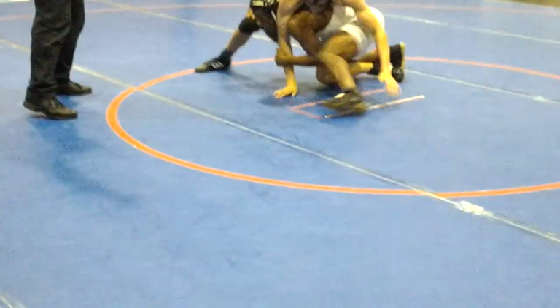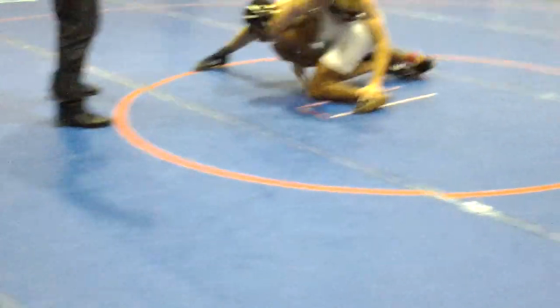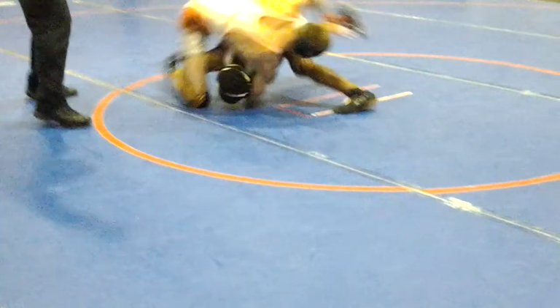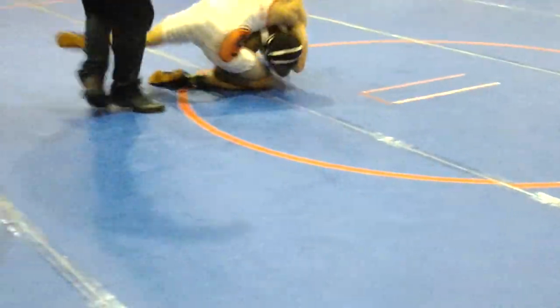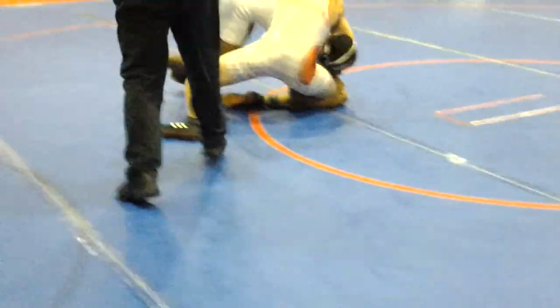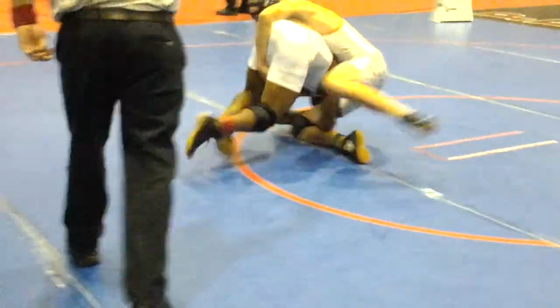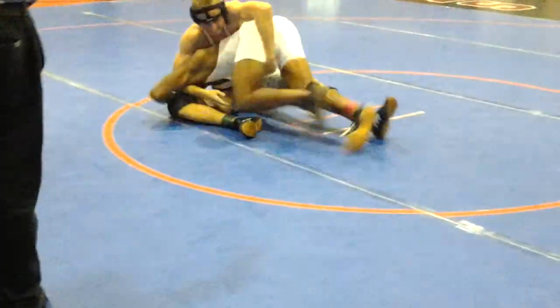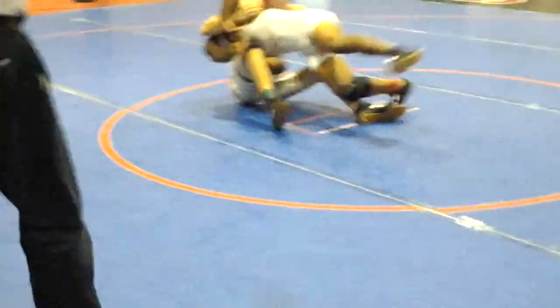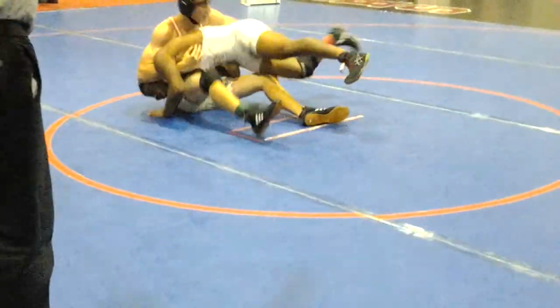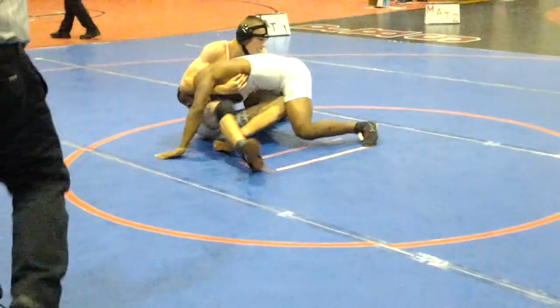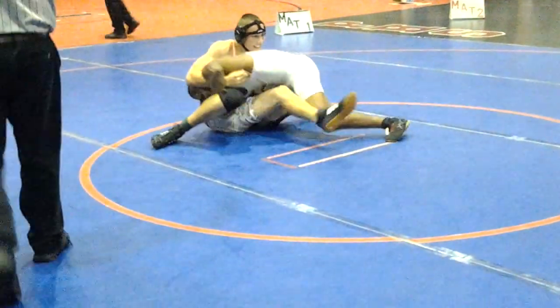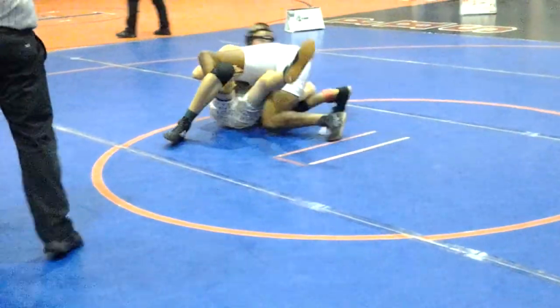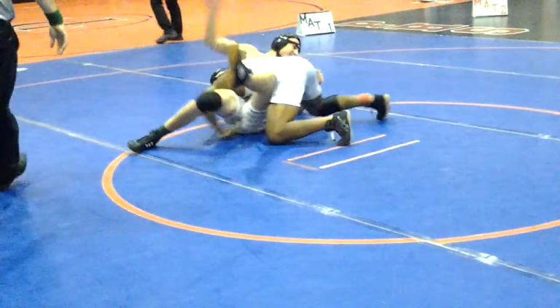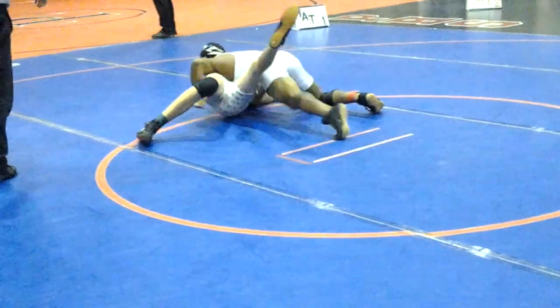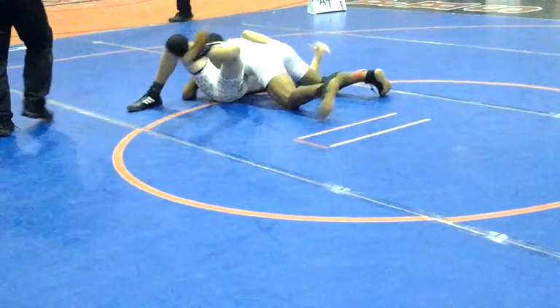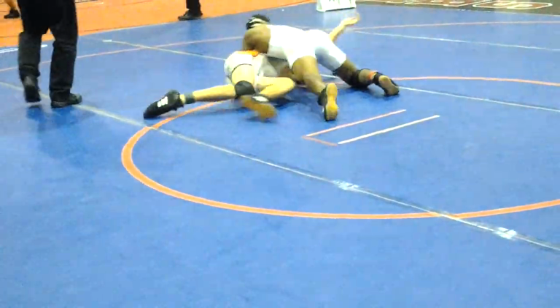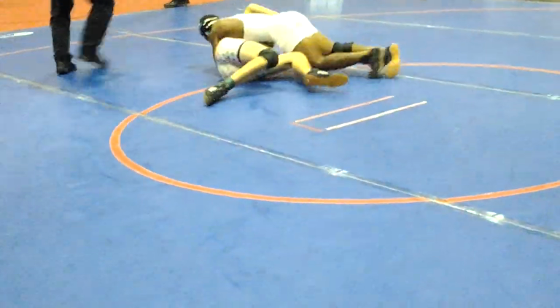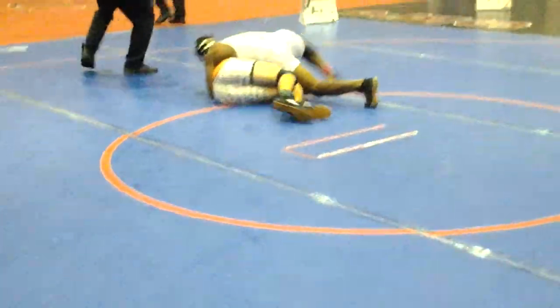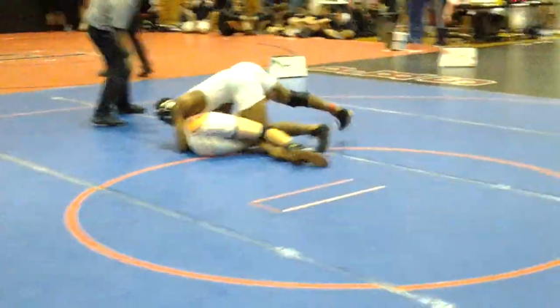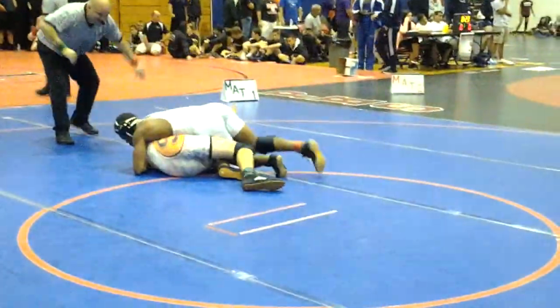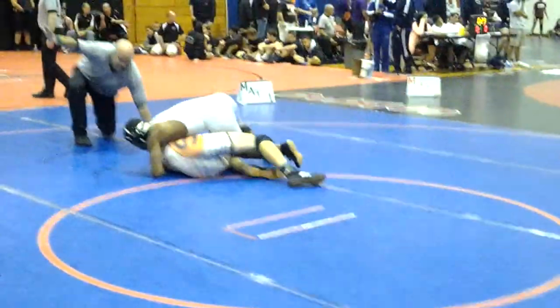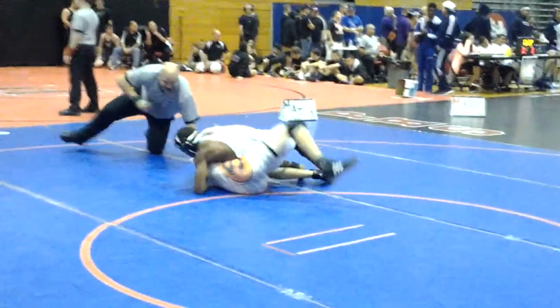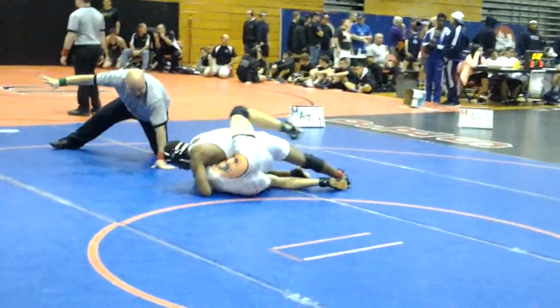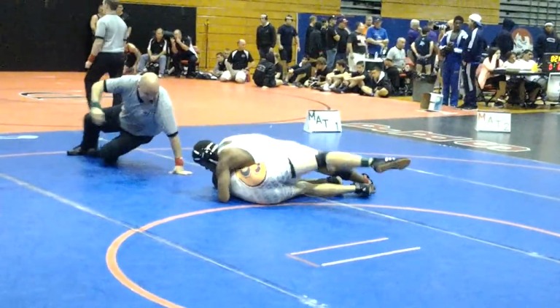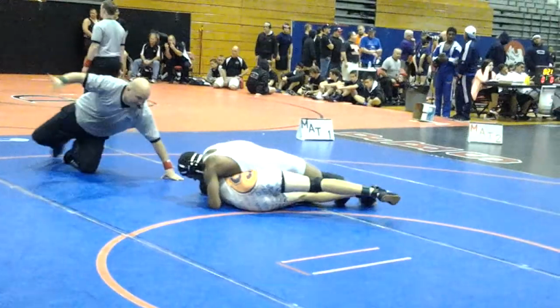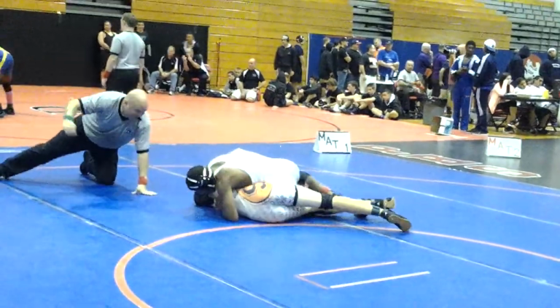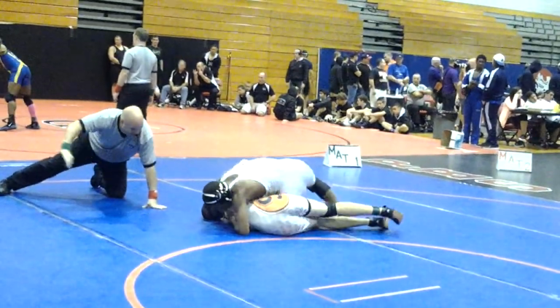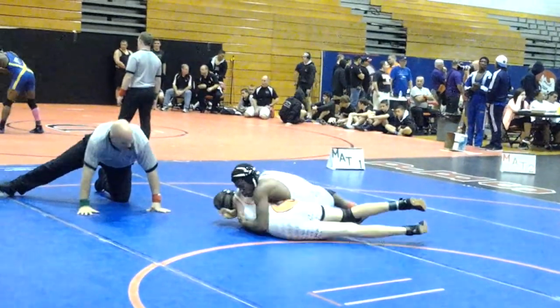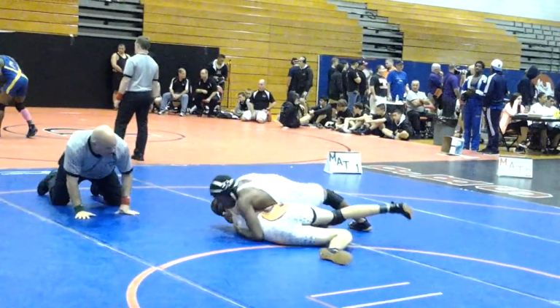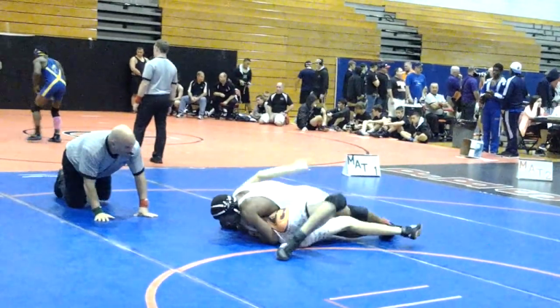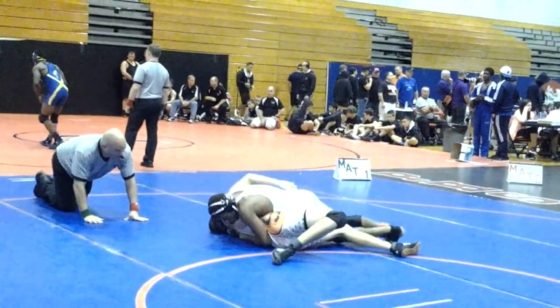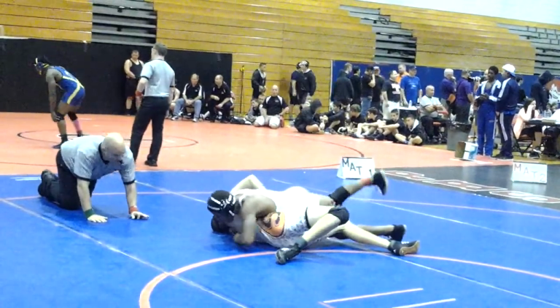You got two! Stay on top! Cradle! Hips! Get off your back! Get to your belly! Arms out in front!